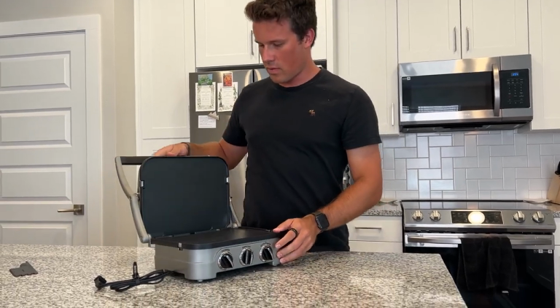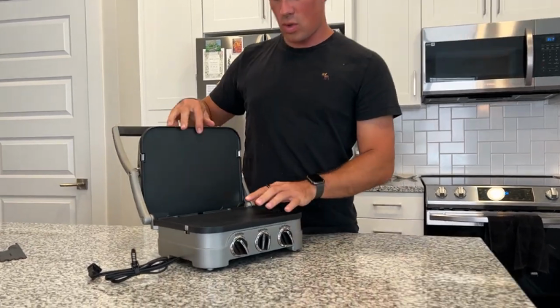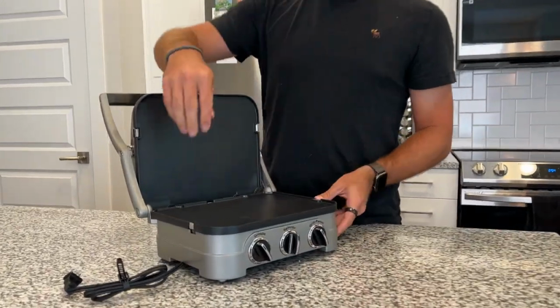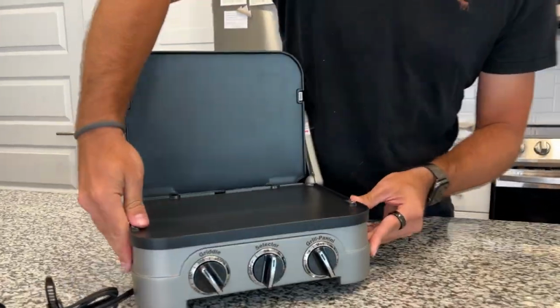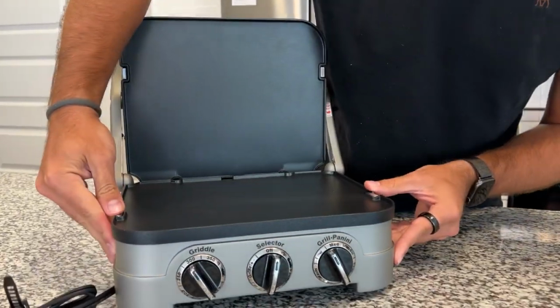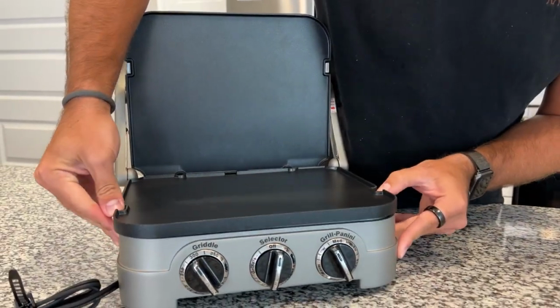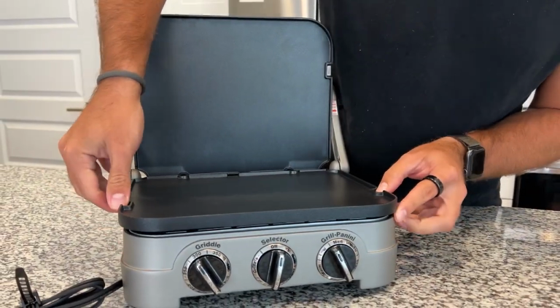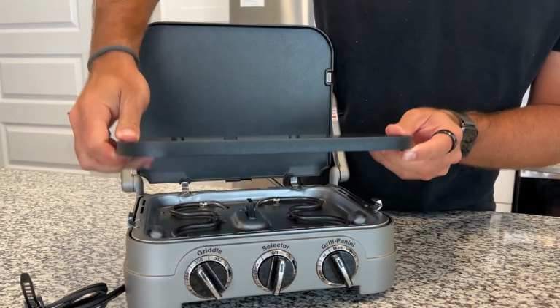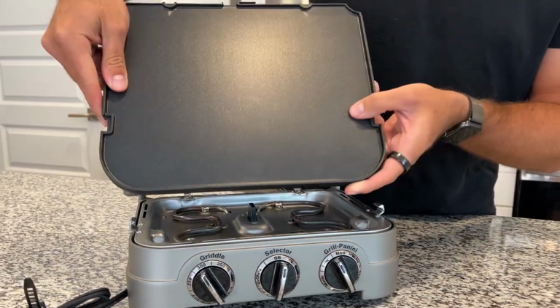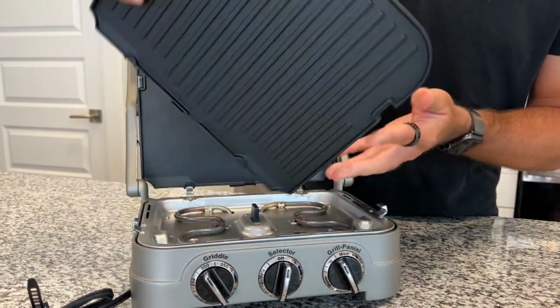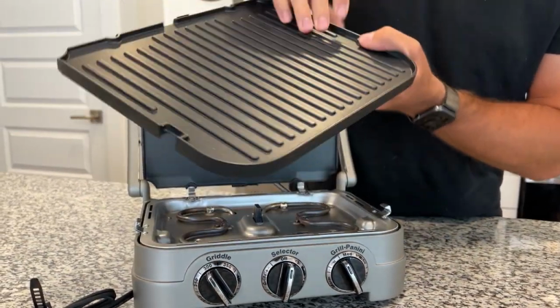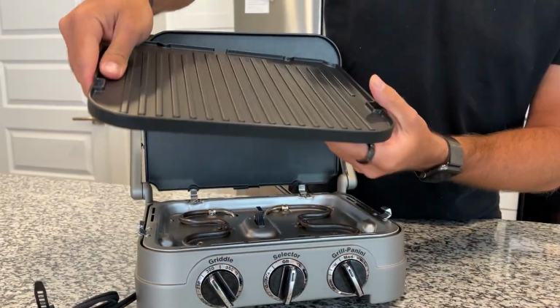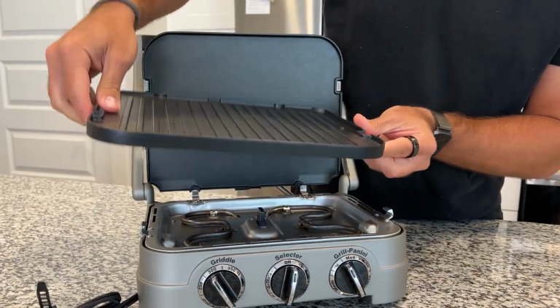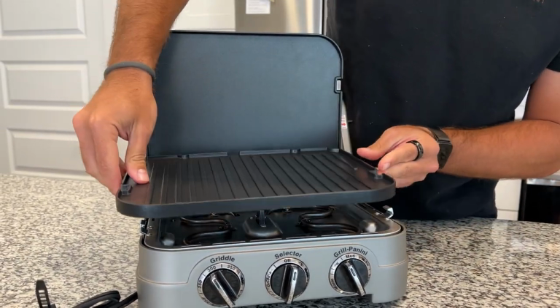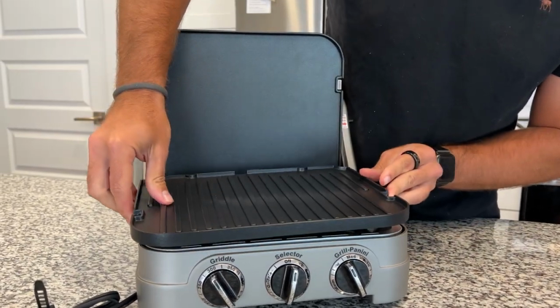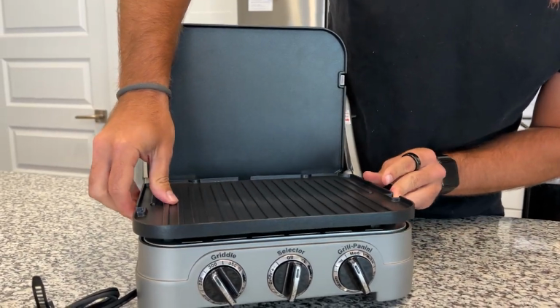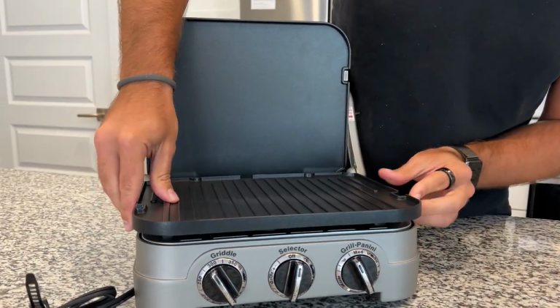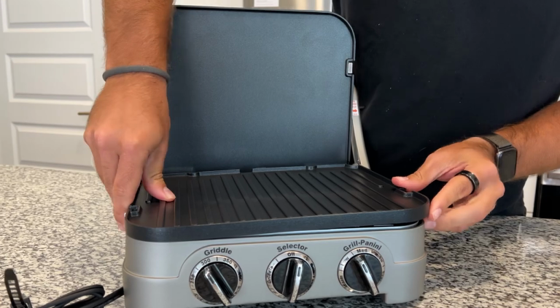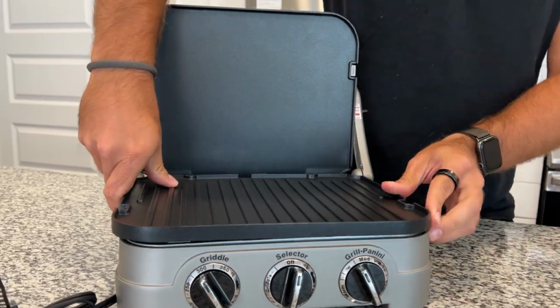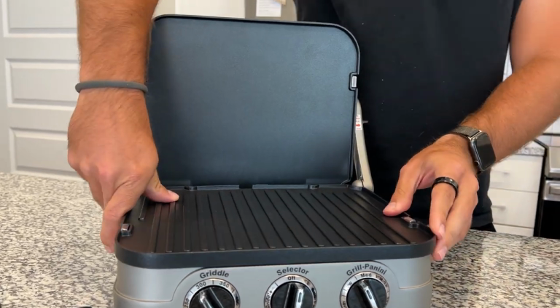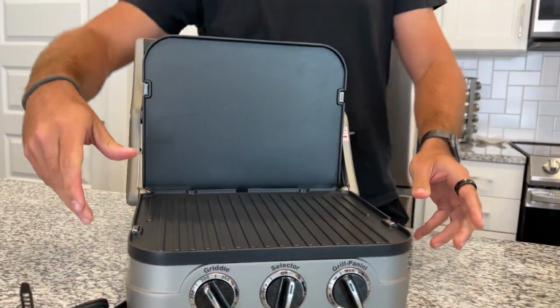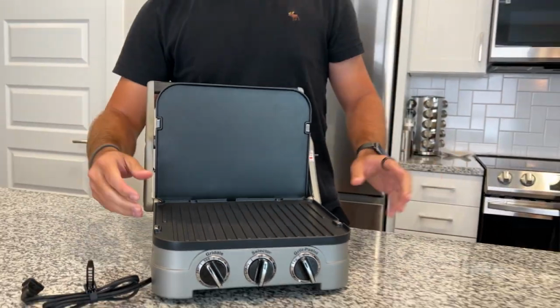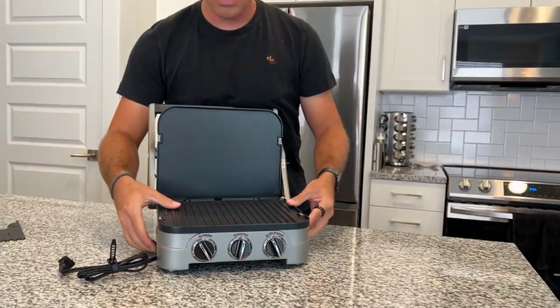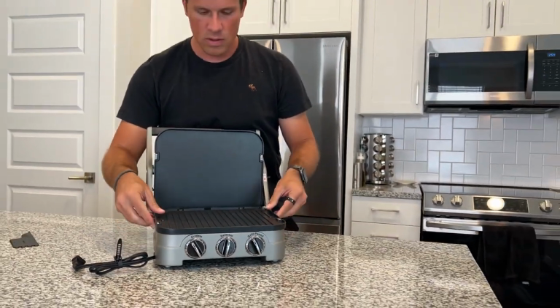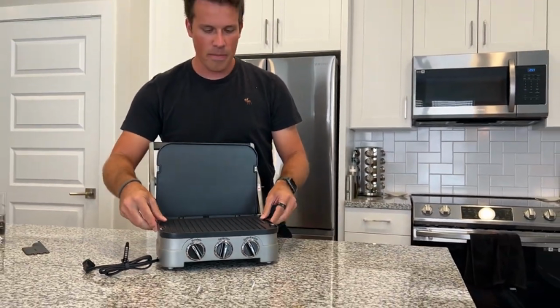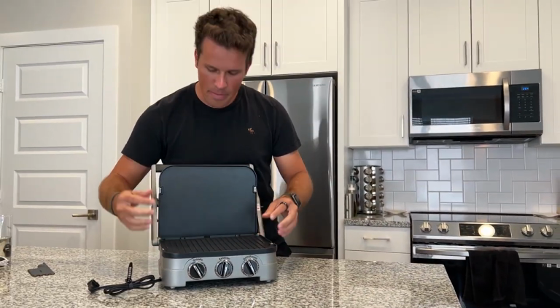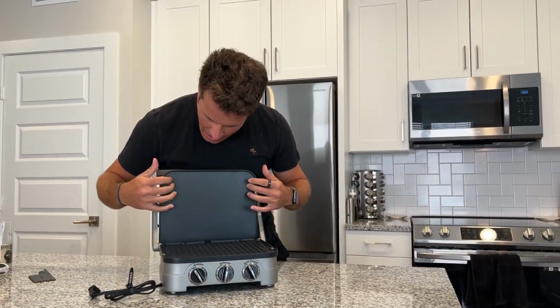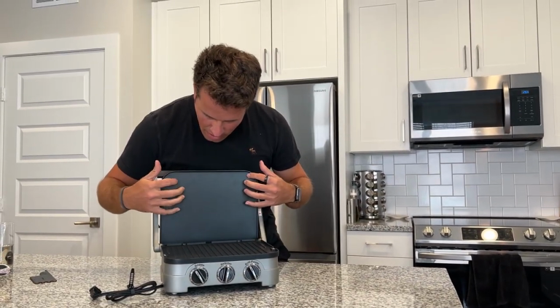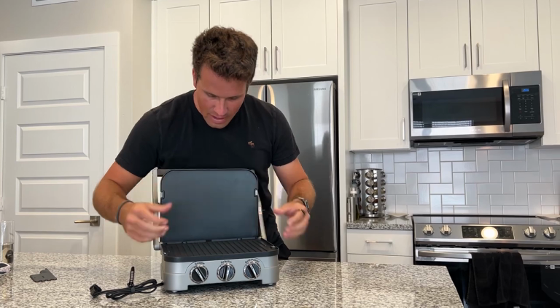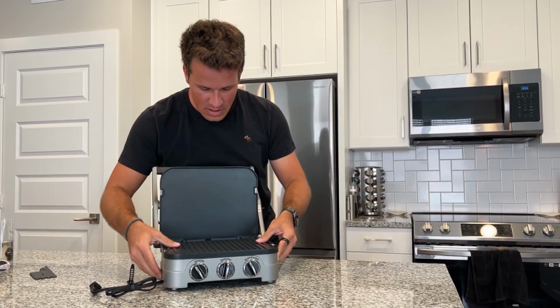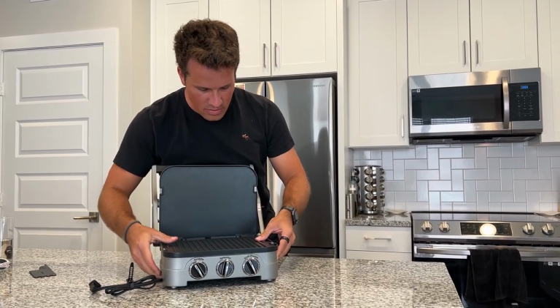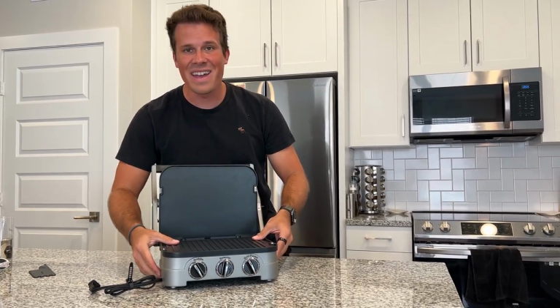First of all, there are two griddles here. You can pop them out and make one side a griddle and the other side a grill. You can flip them over whenever you want. The biggest thing I love is that they are dishwasher safe — you can pop the top and the bottom off and put them in the dishwasher.